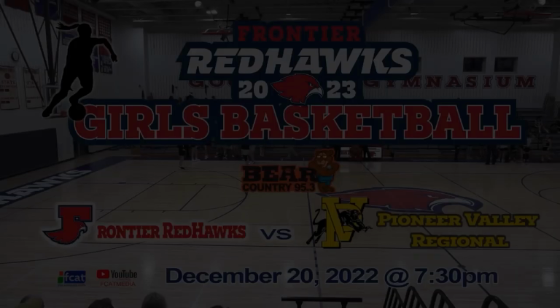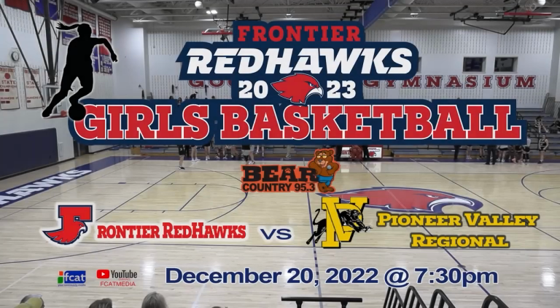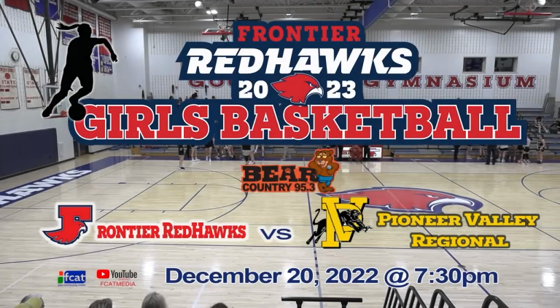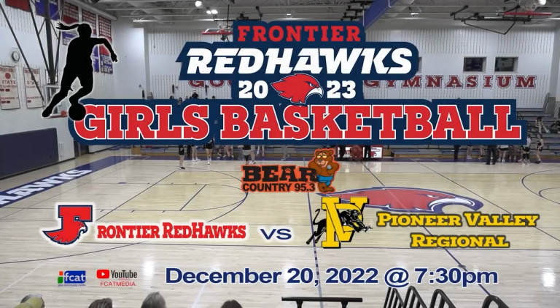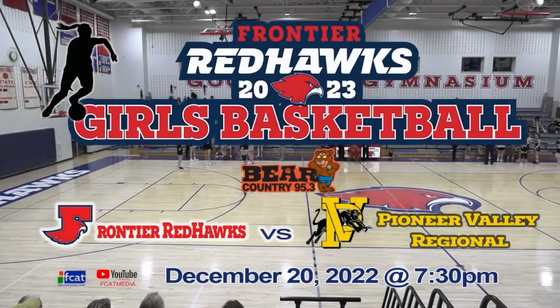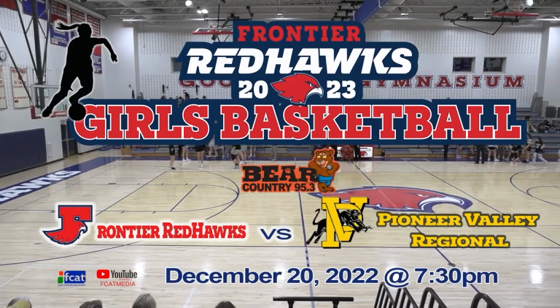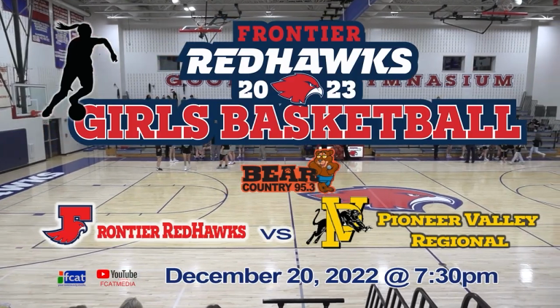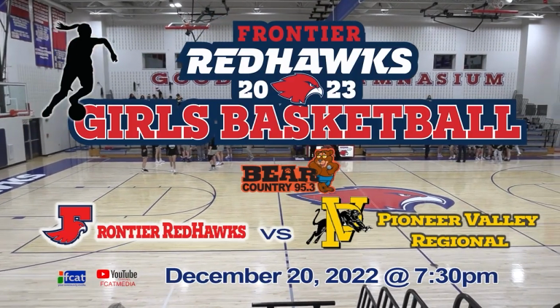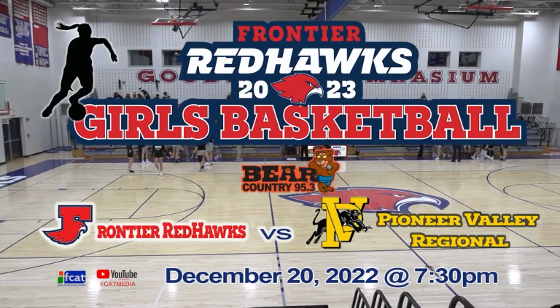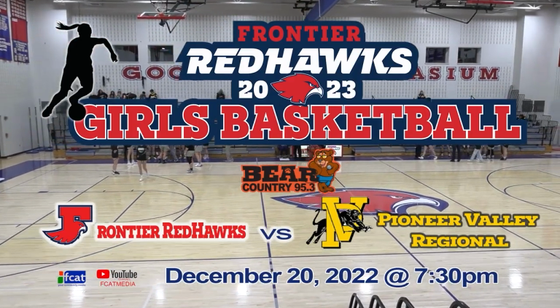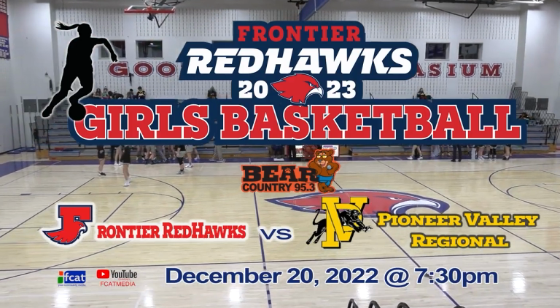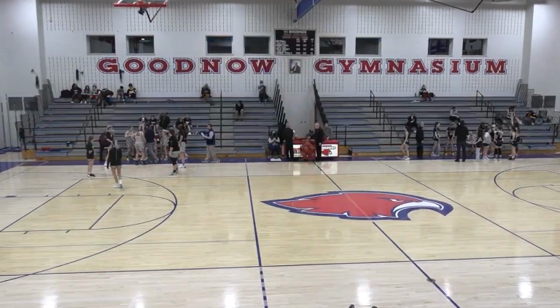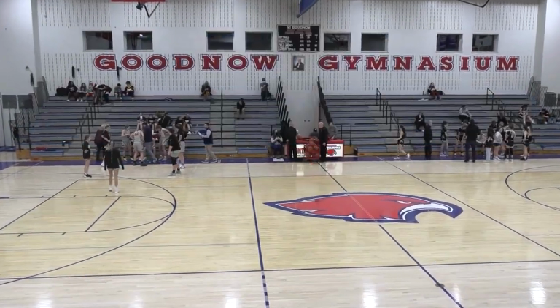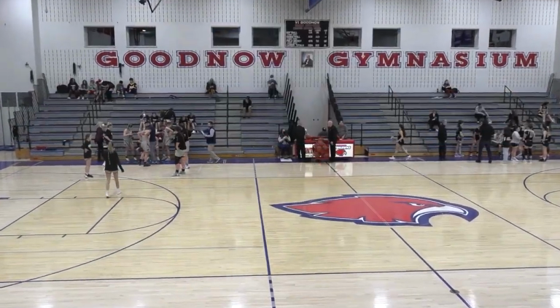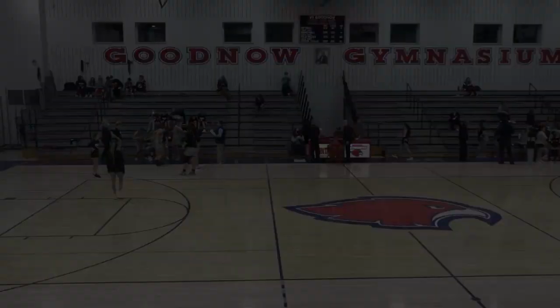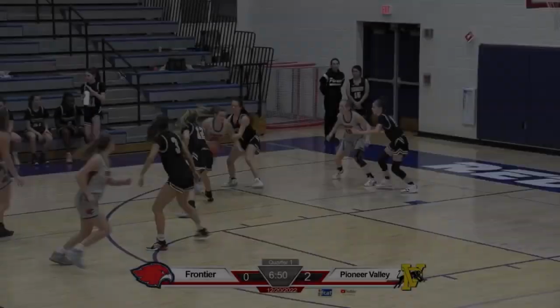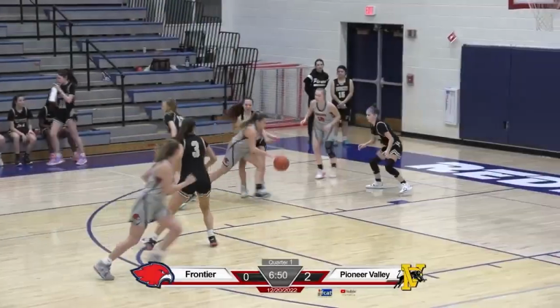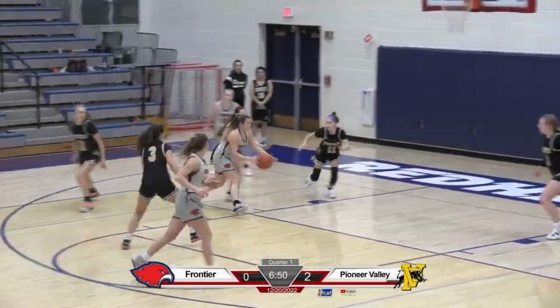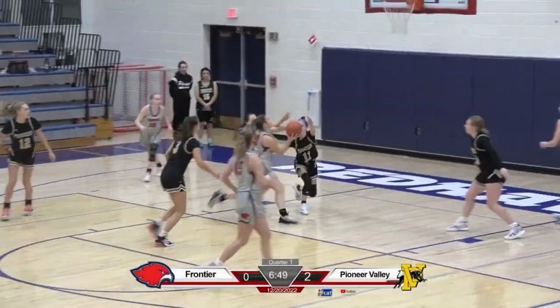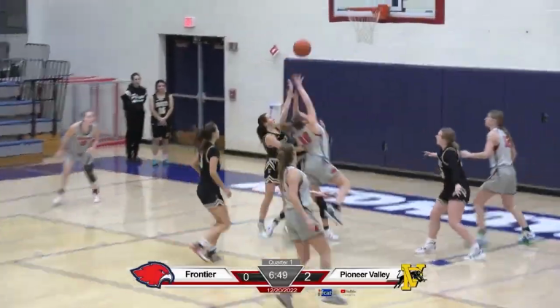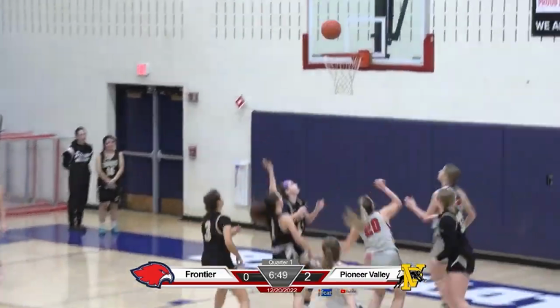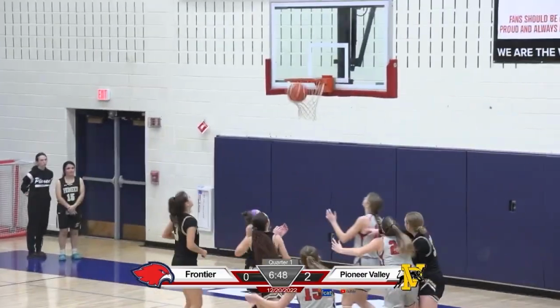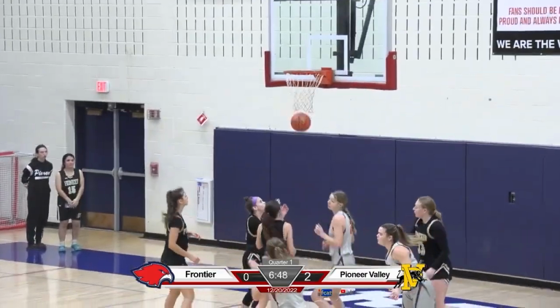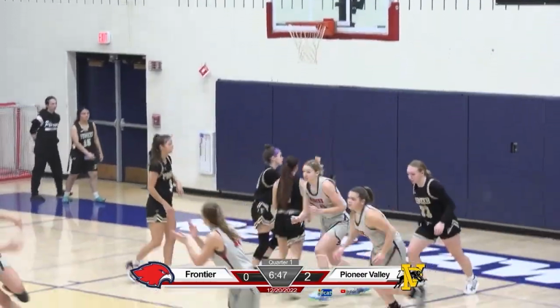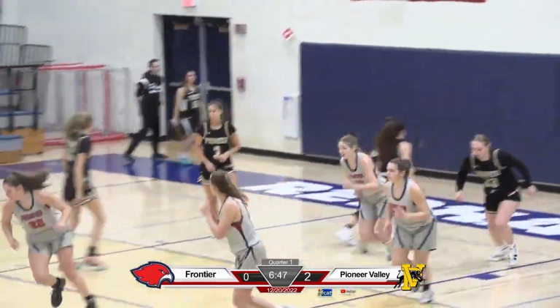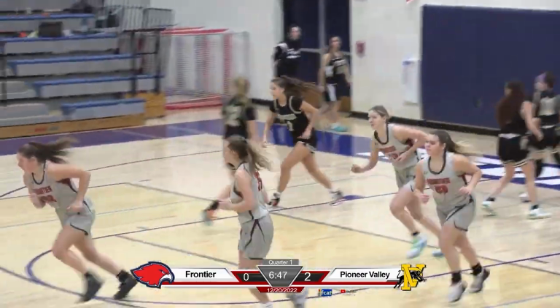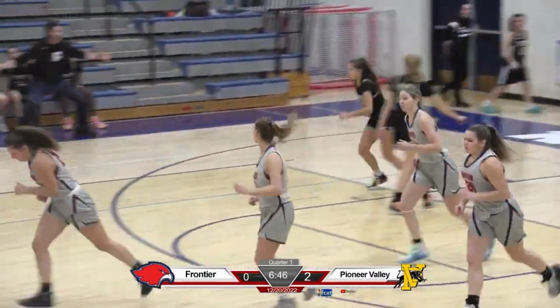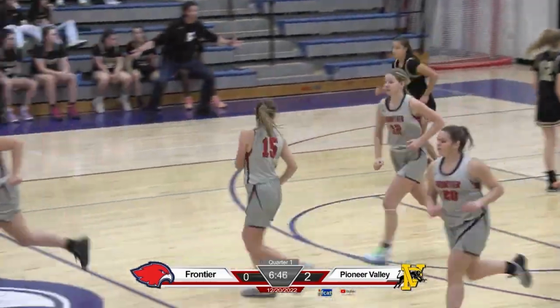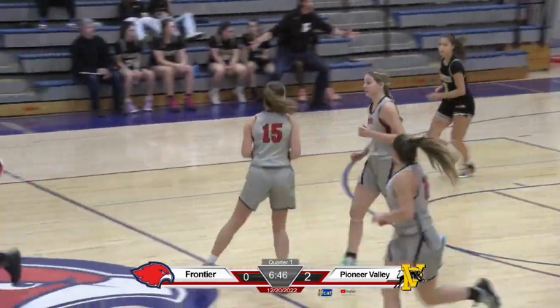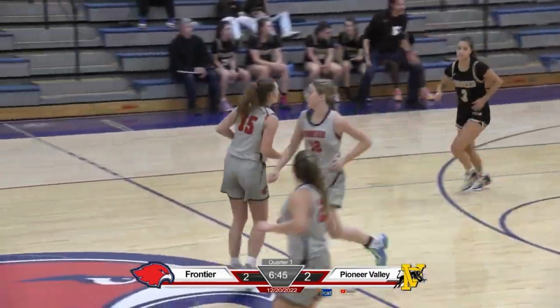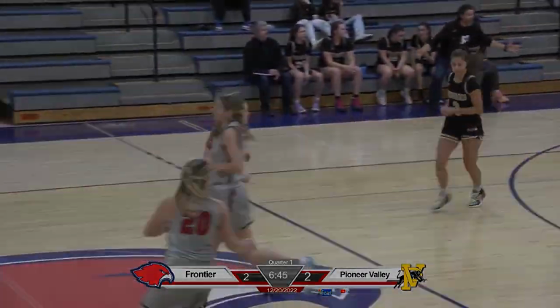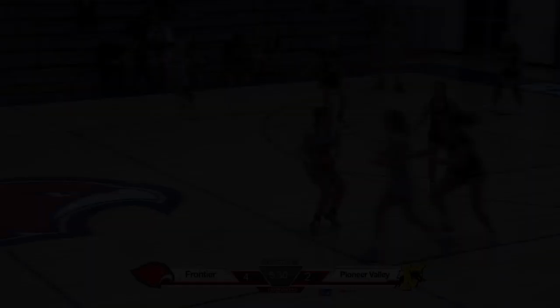The Pioneer Panther team has come to town — this should be a good basketball game. Claire Kirkendall splits the defense, runs right through, makes it home. Nice job right there by Kirkendall.